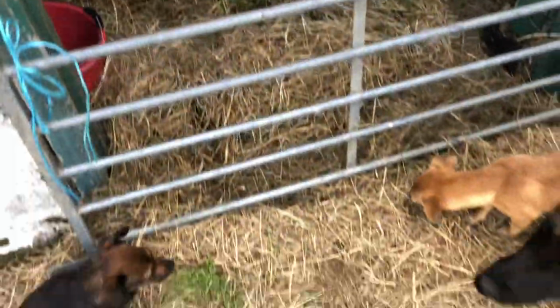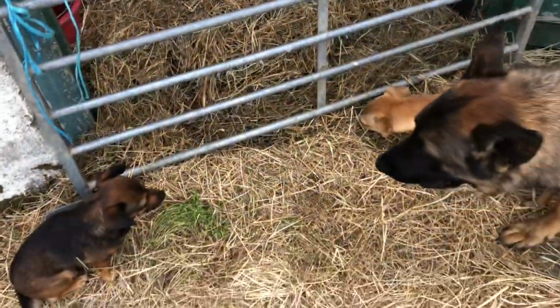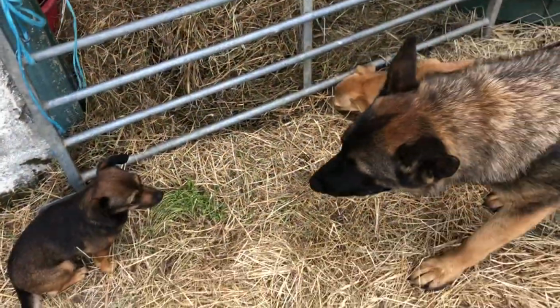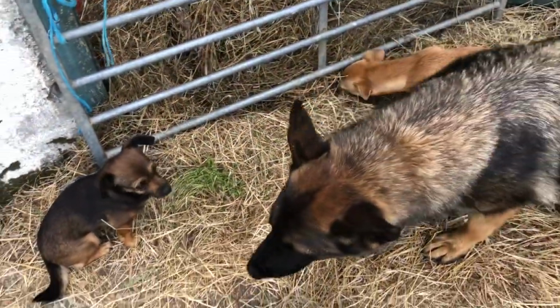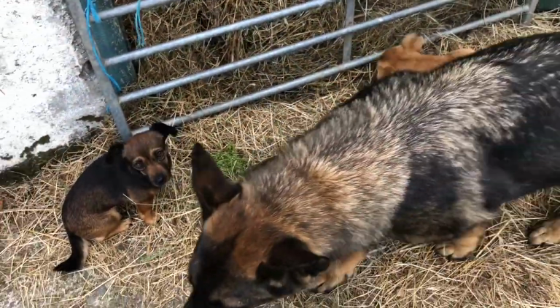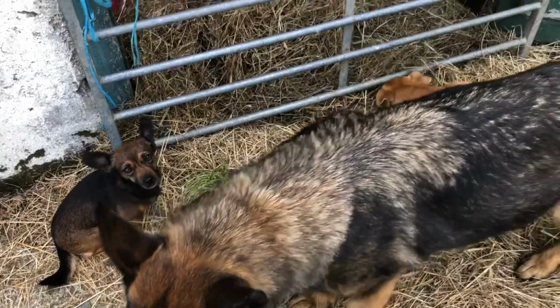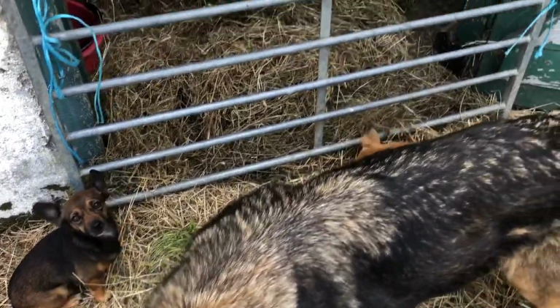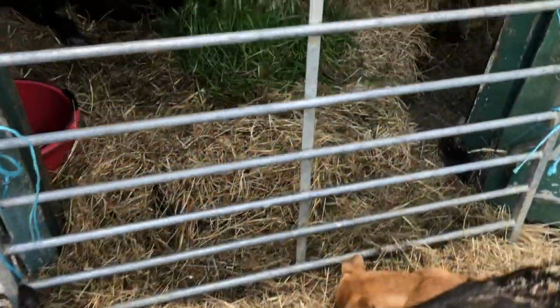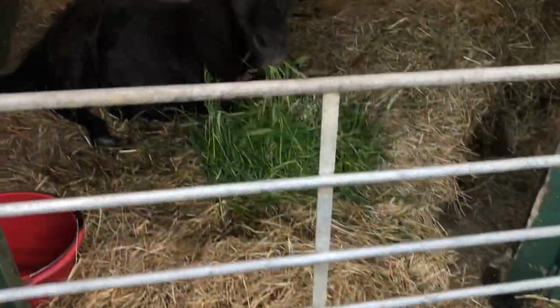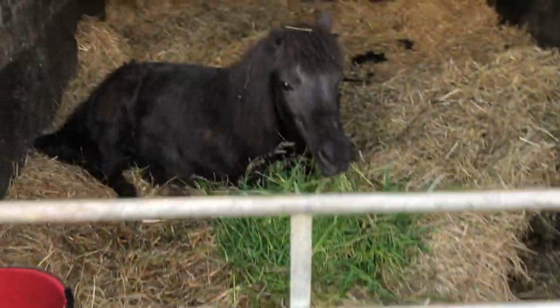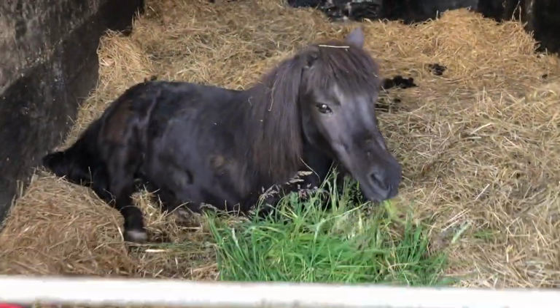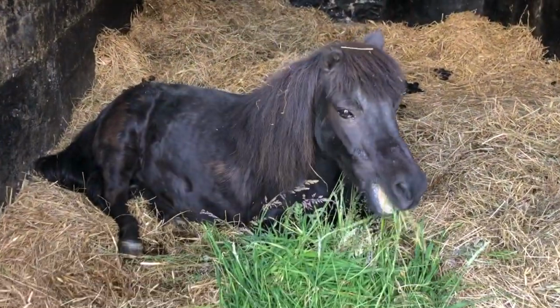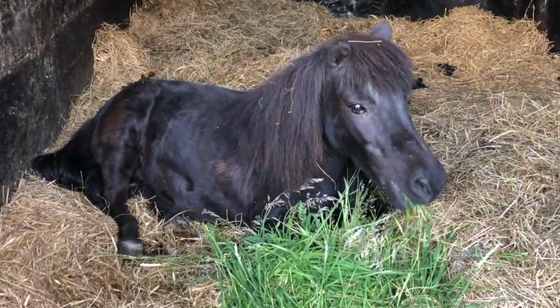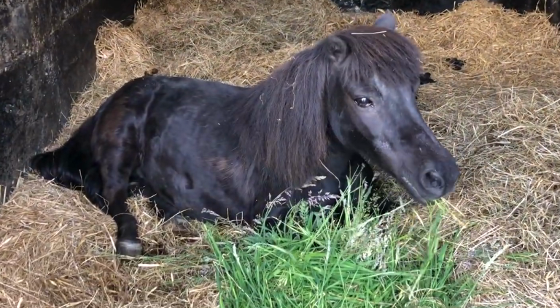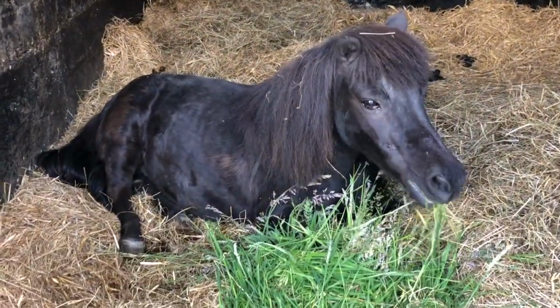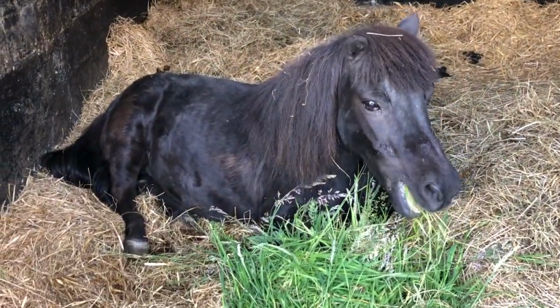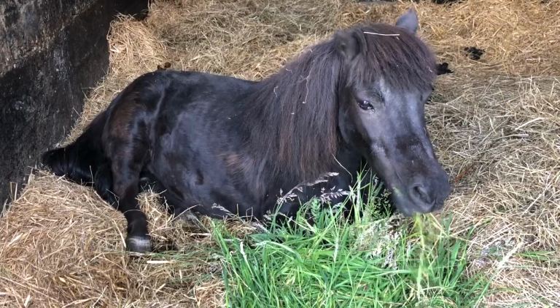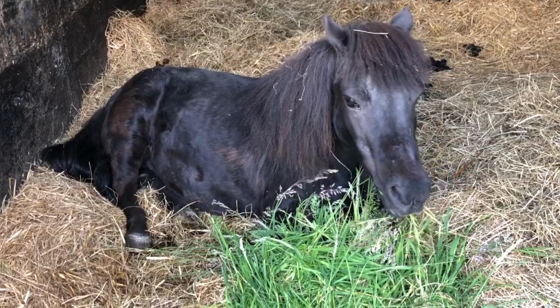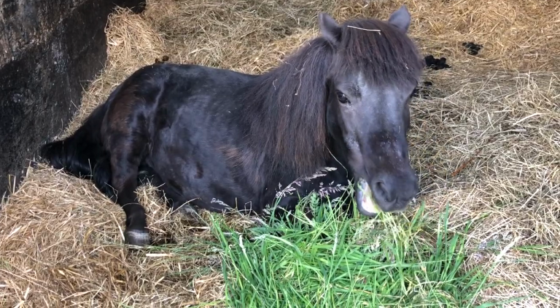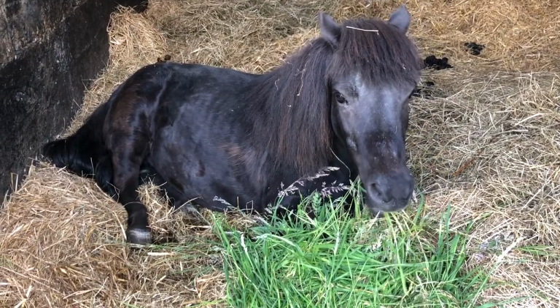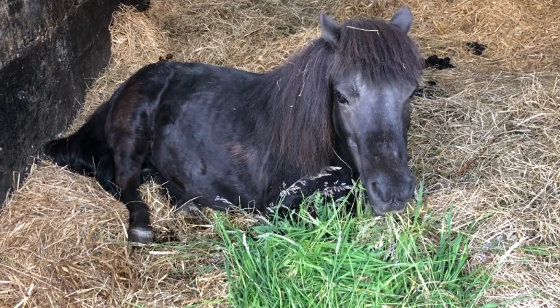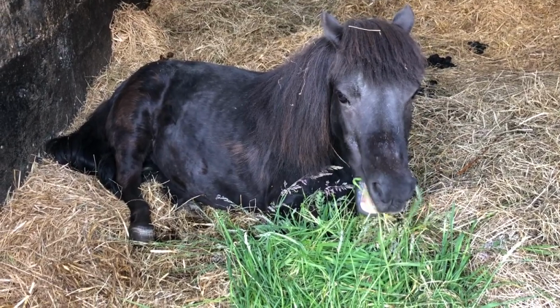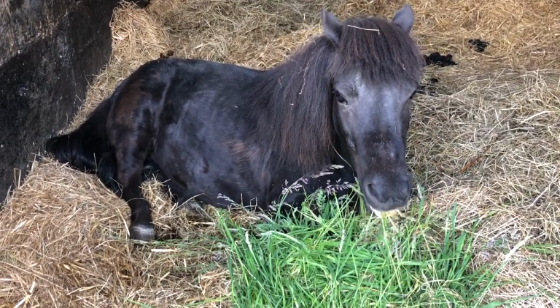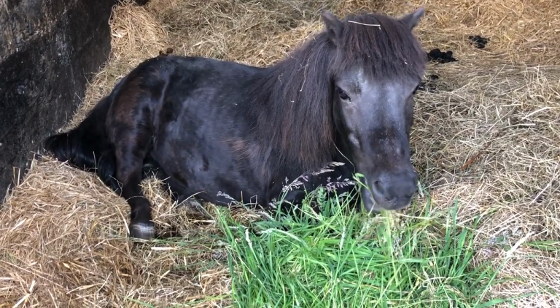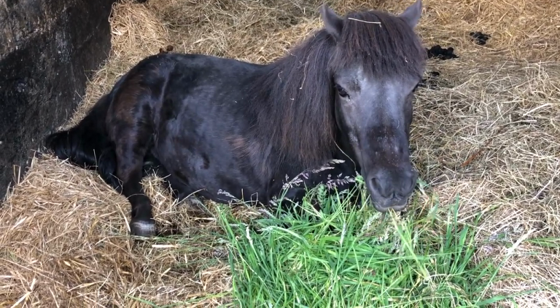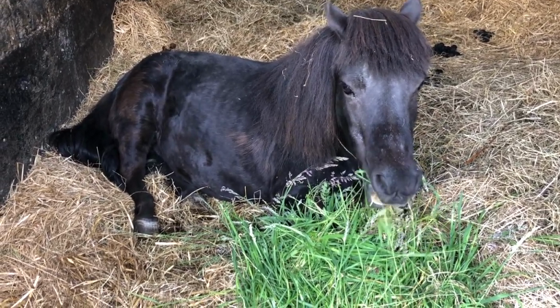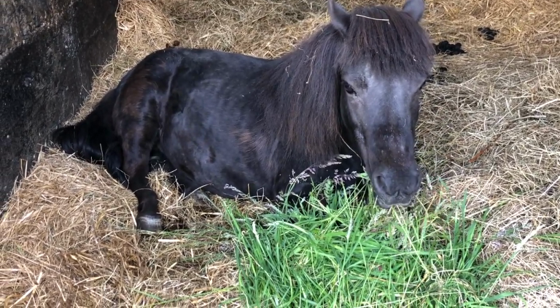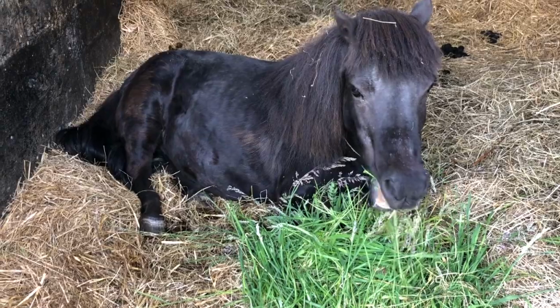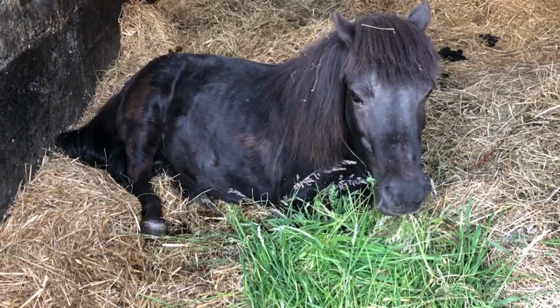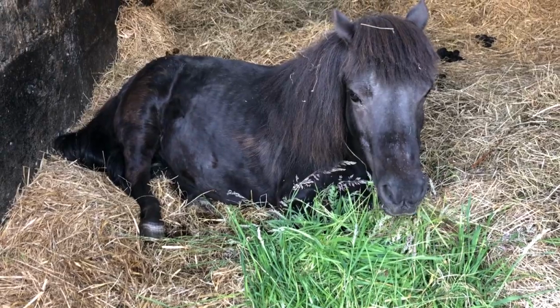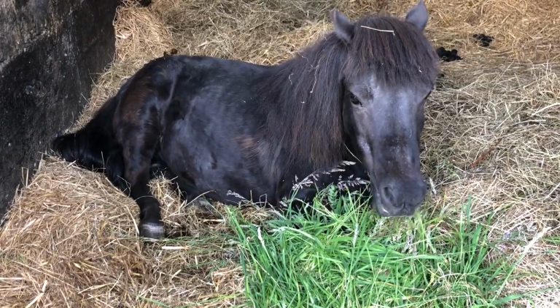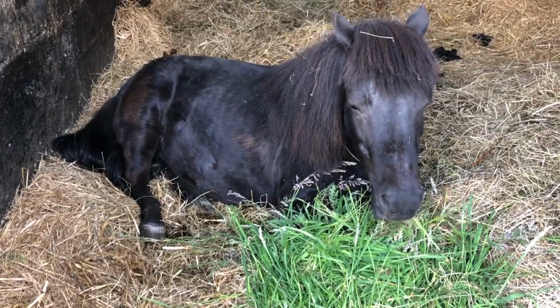Her buddies are here hoping for bits of carrot, but she's going to have grass at the moment. I'm going to give her some more horse chestnut as an anti-inflammatory and other herbs to make her feel better. She's definitely enjoying her breakfast in bed.